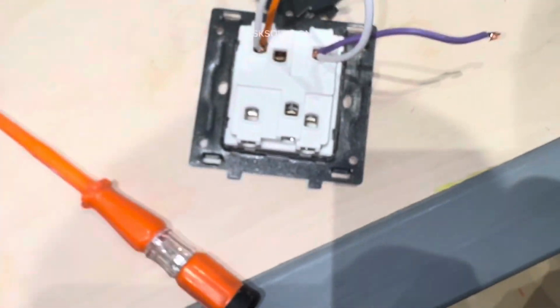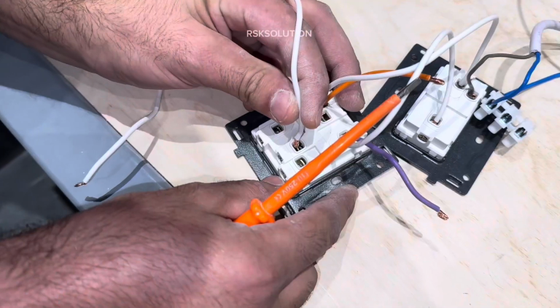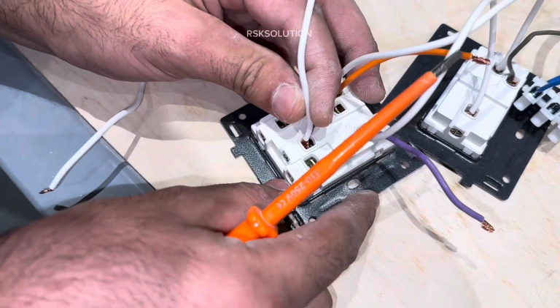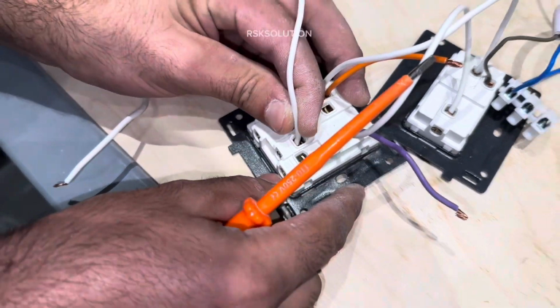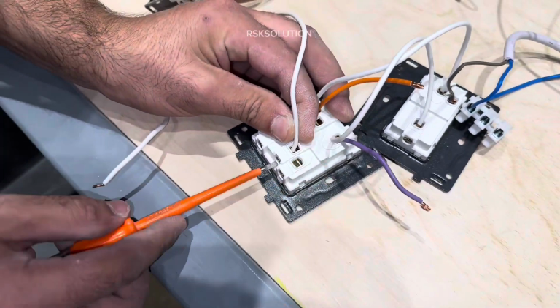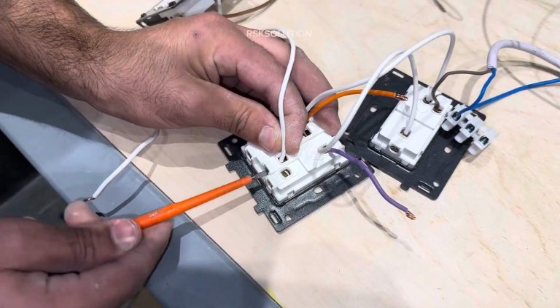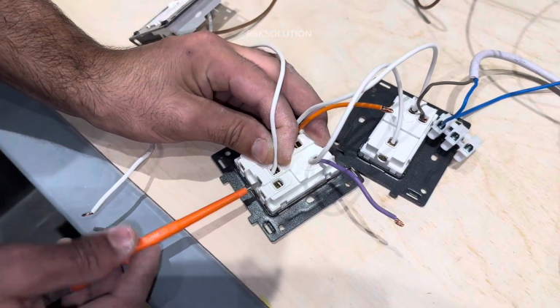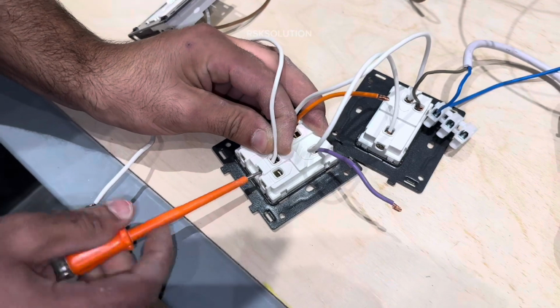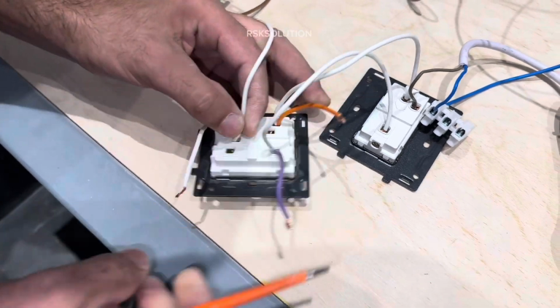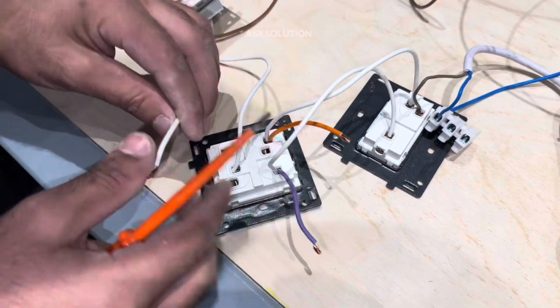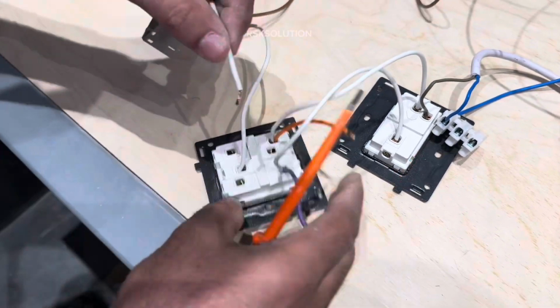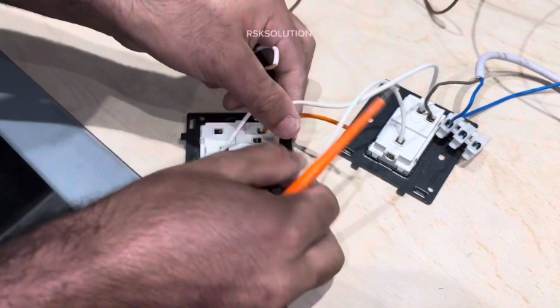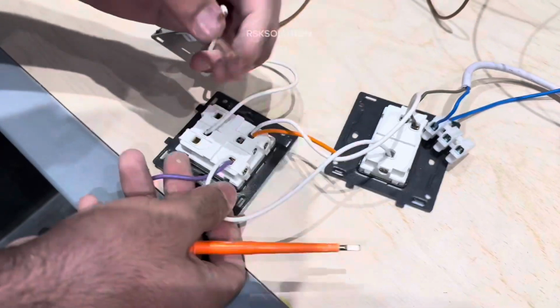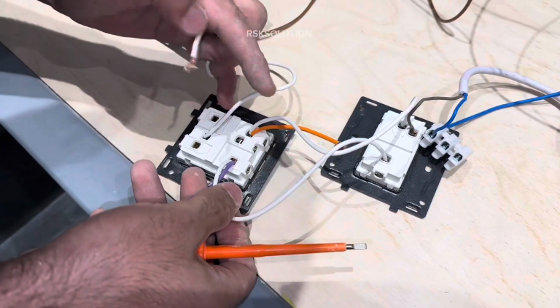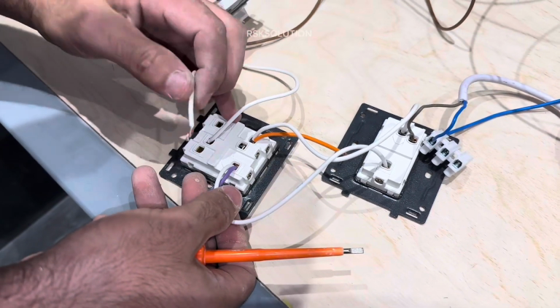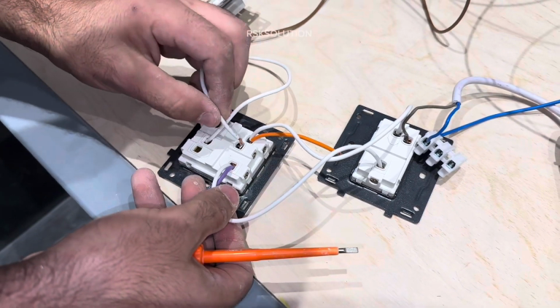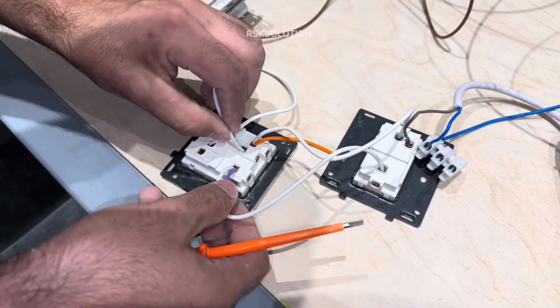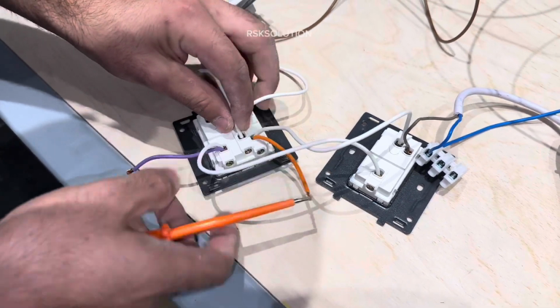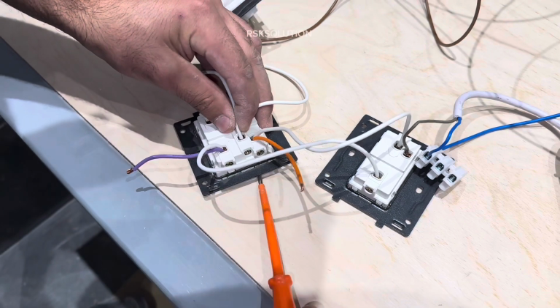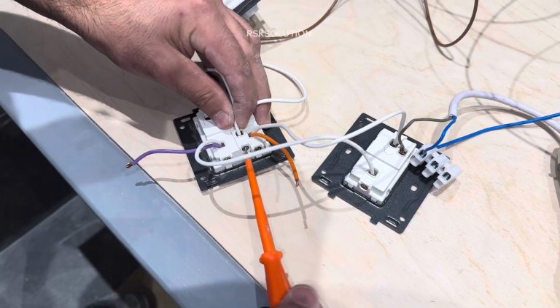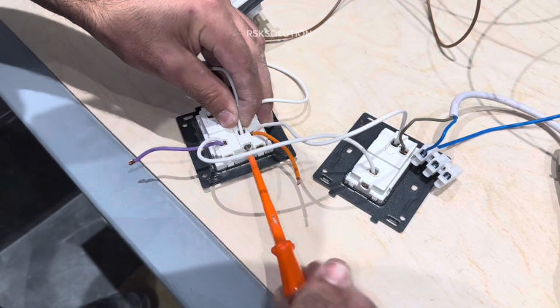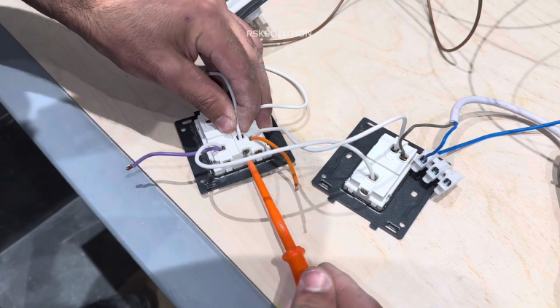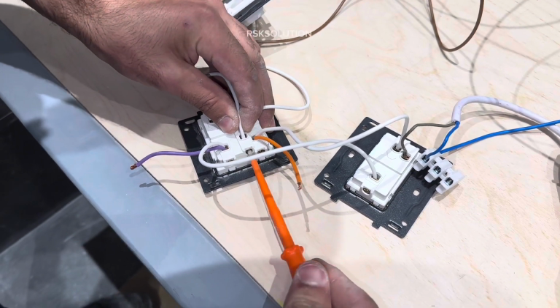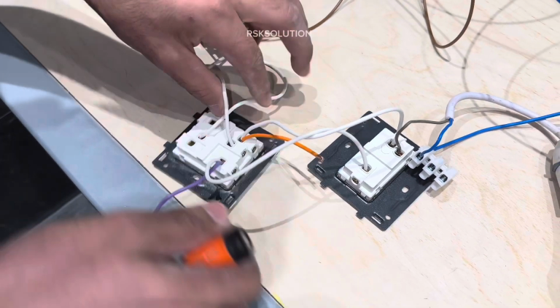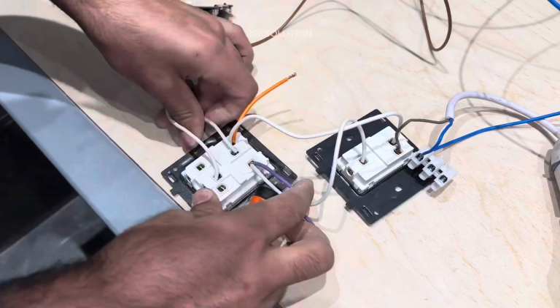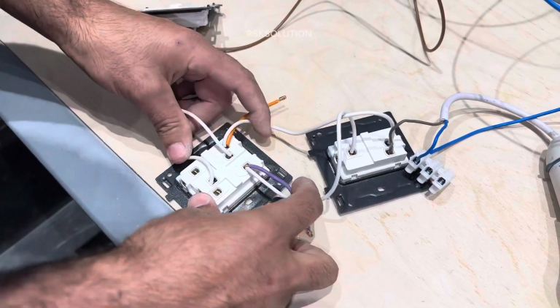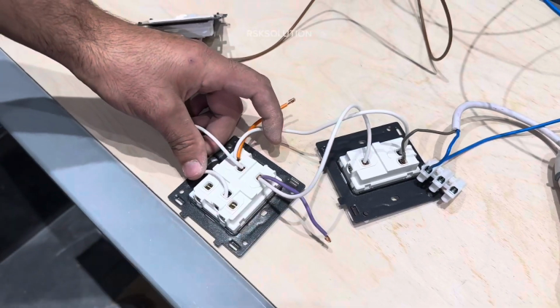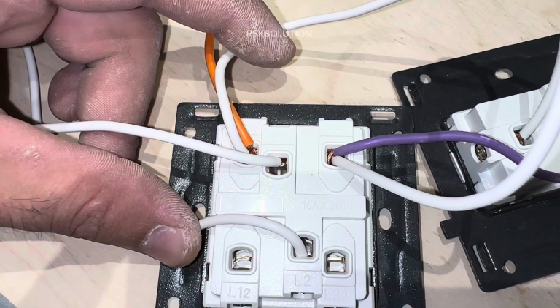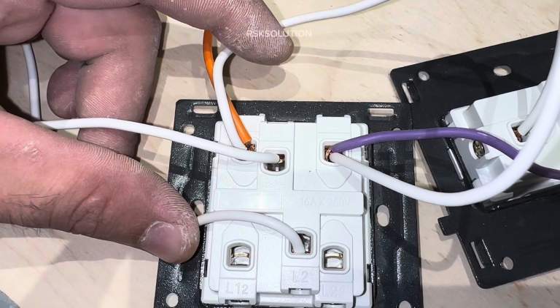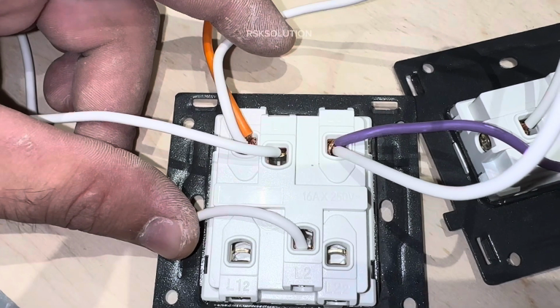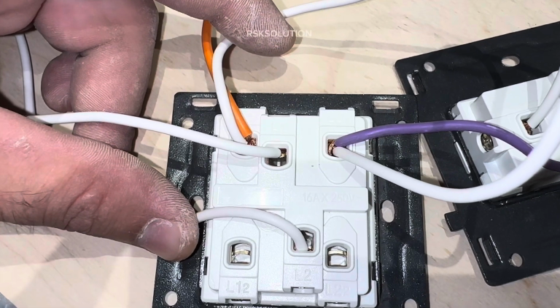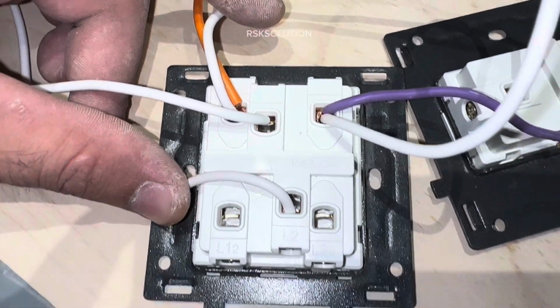Now we are going to connect another switch with common. Here we have the option of L1 and L2. If you have a common you can put them on common. They are going to look like that — L1 and L2.